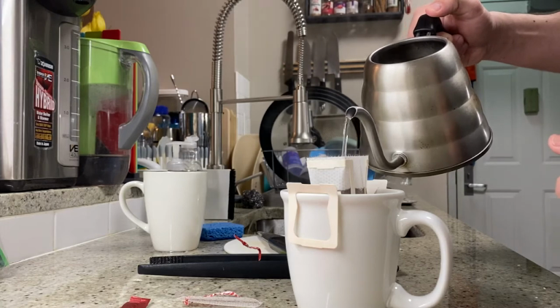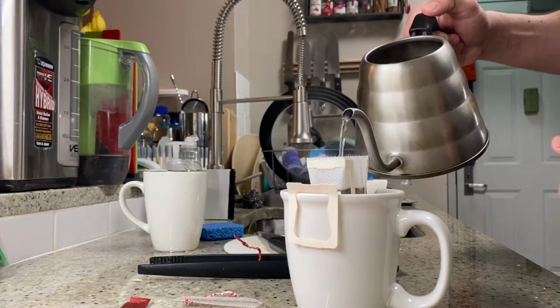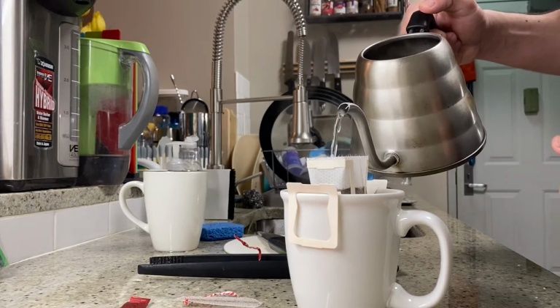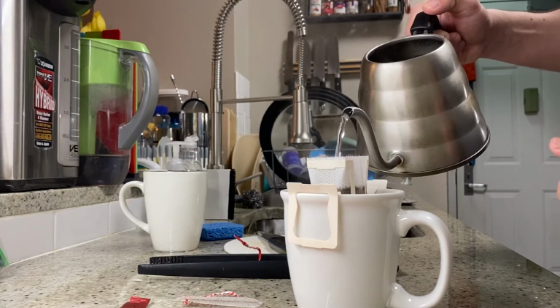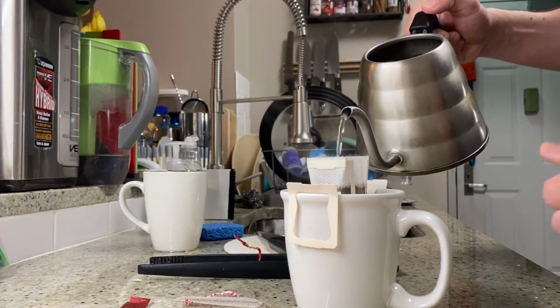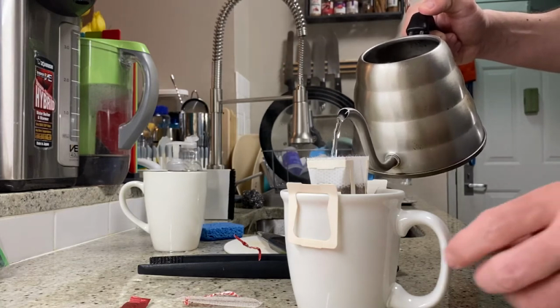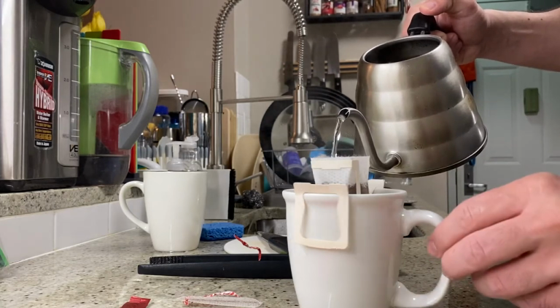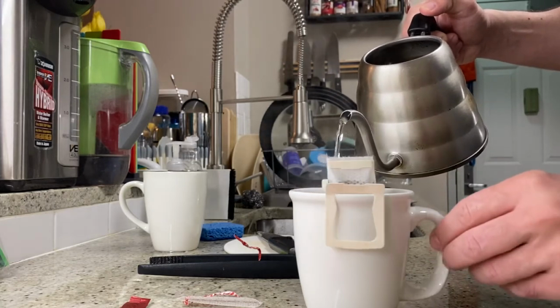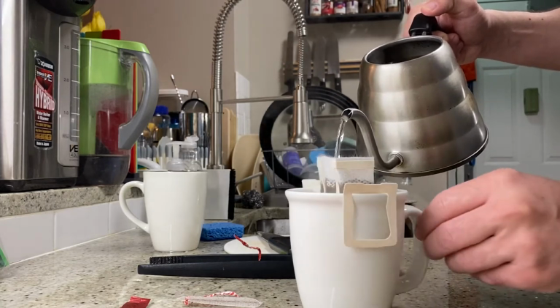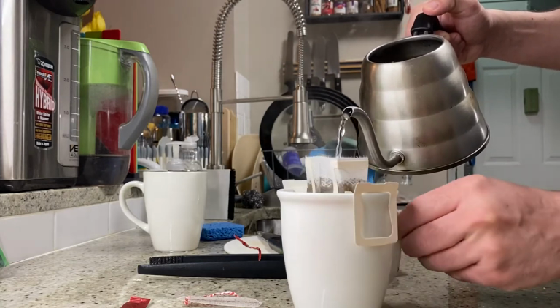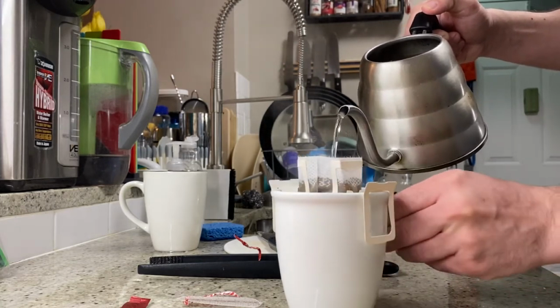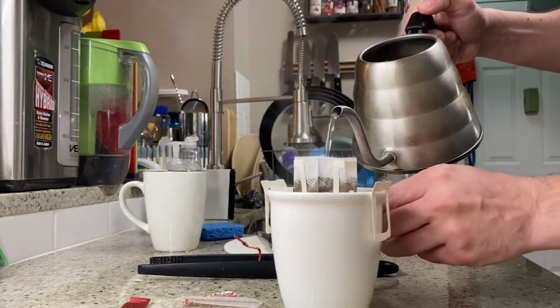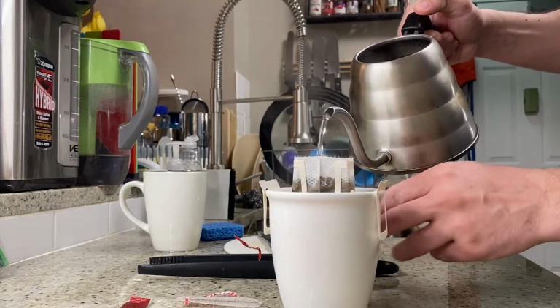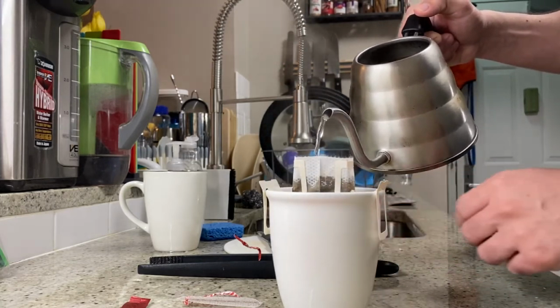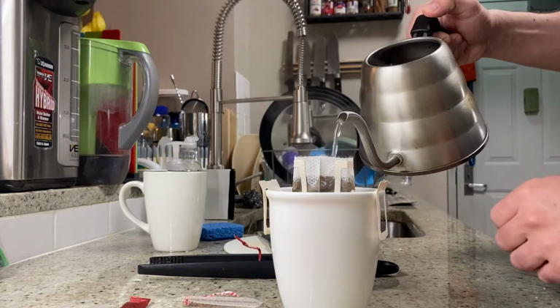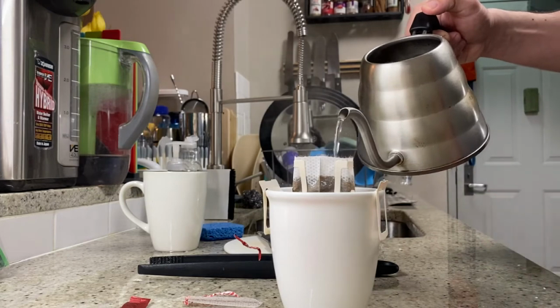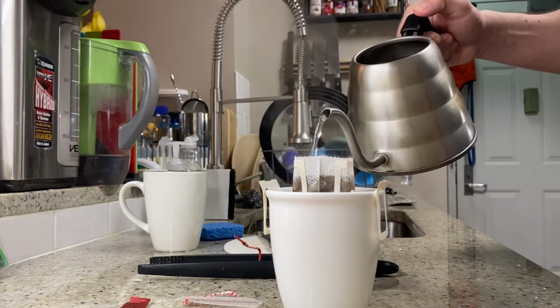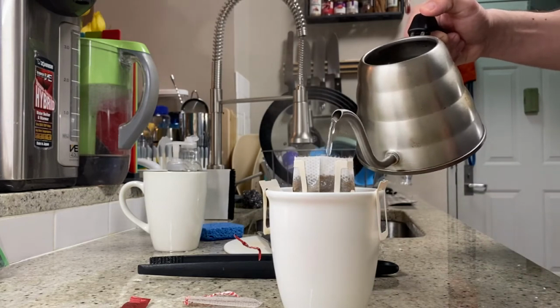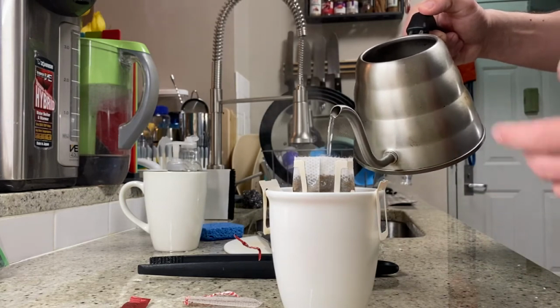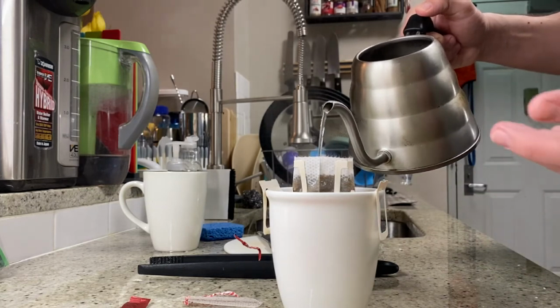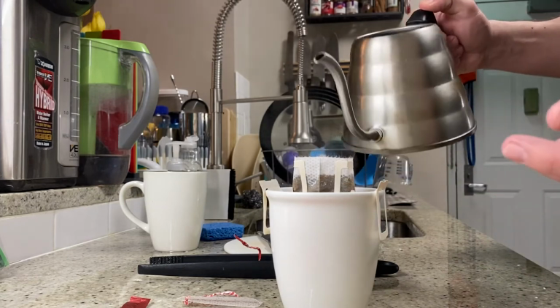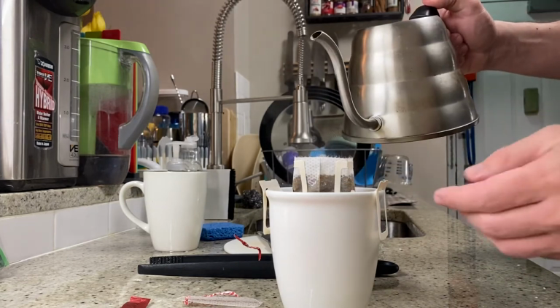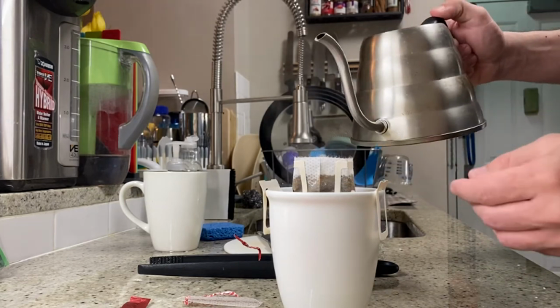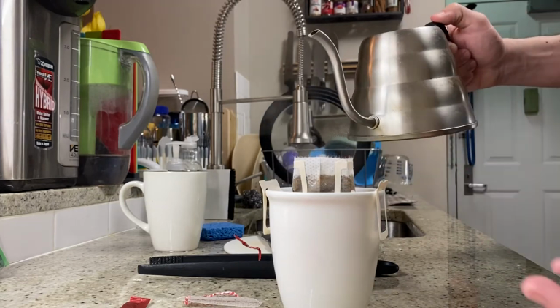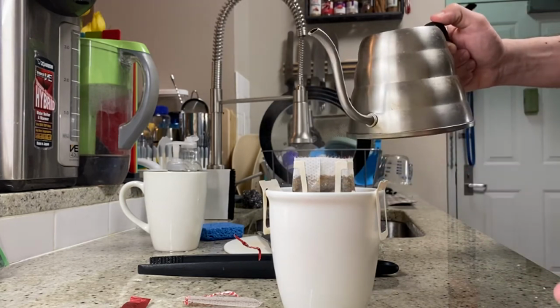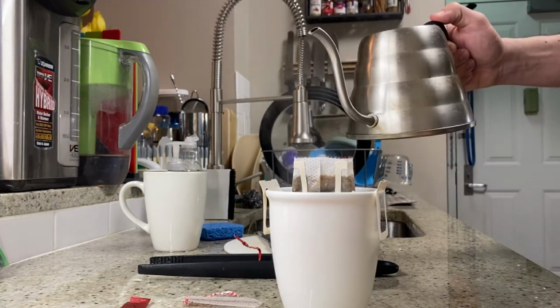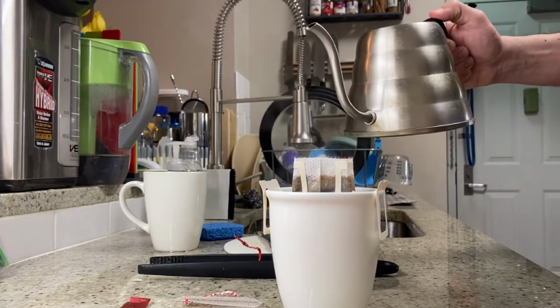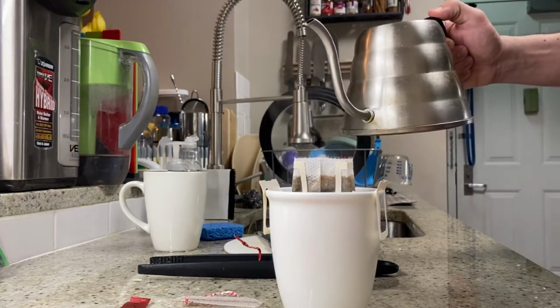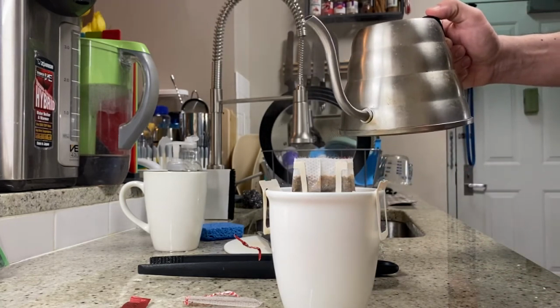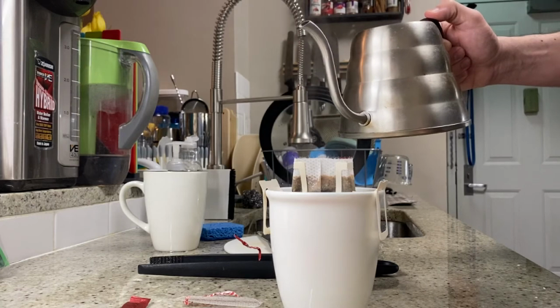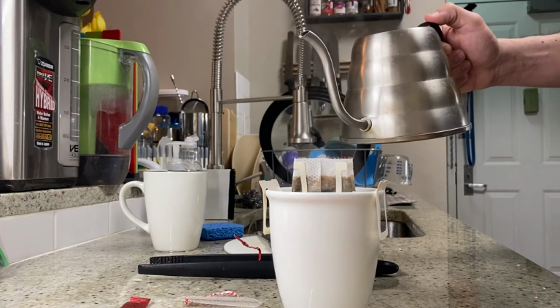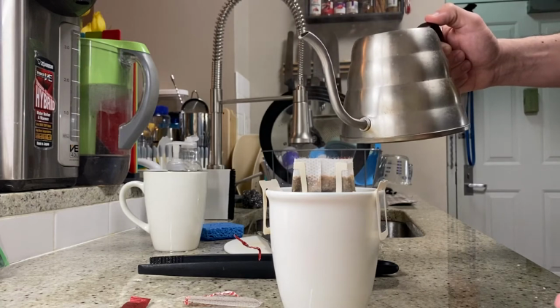We're just going to fill this up, and you can see it just works just like a normal paper filter coffee would. It's a delight every morning to see one of these — just a fresh cup of coffee.